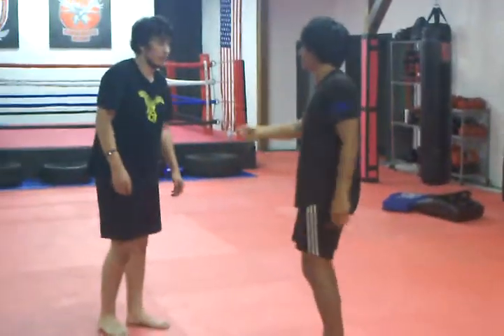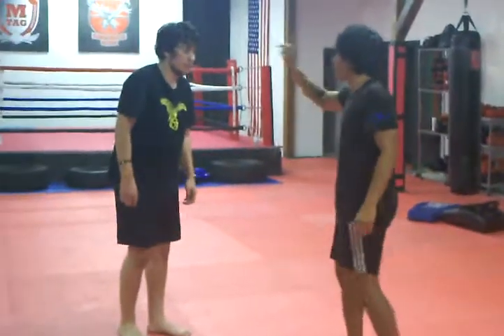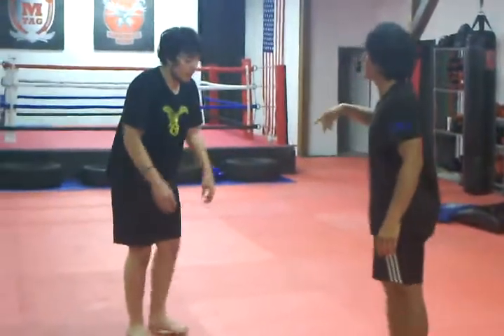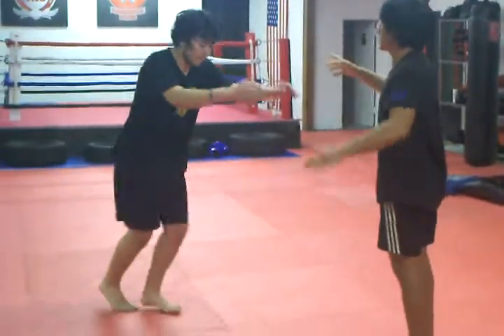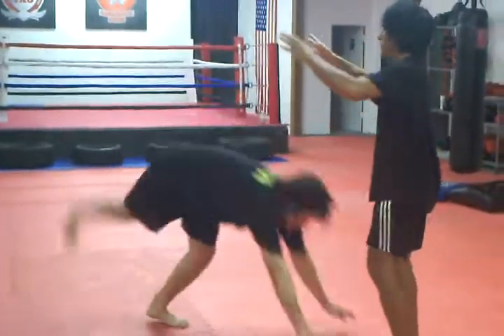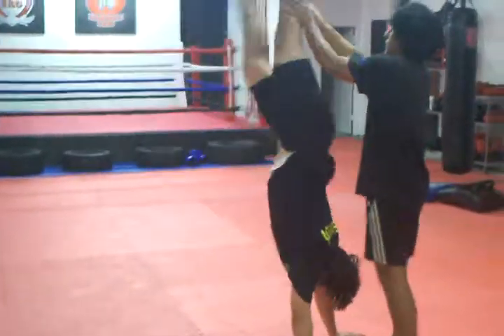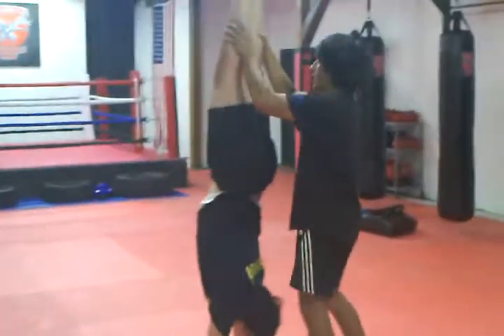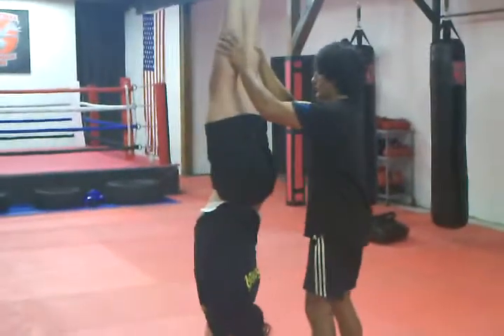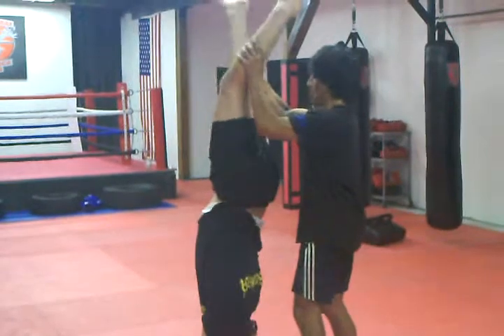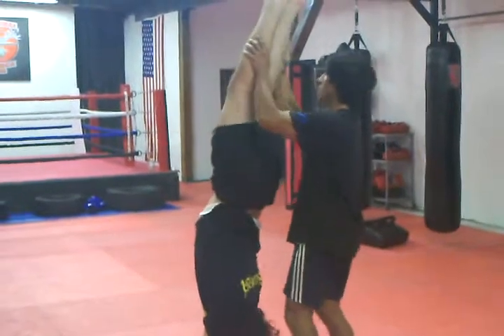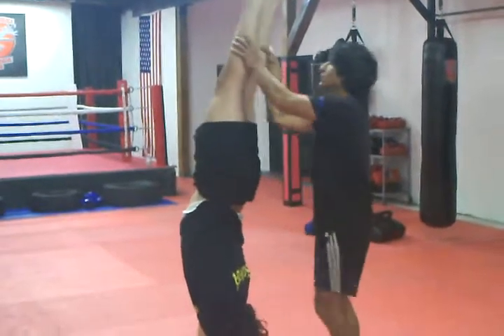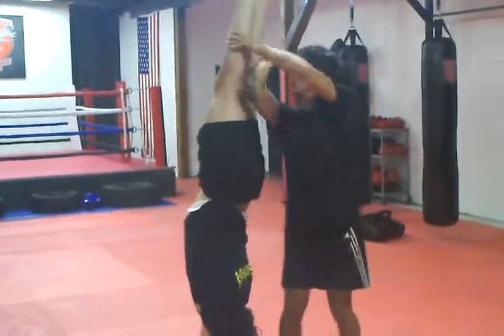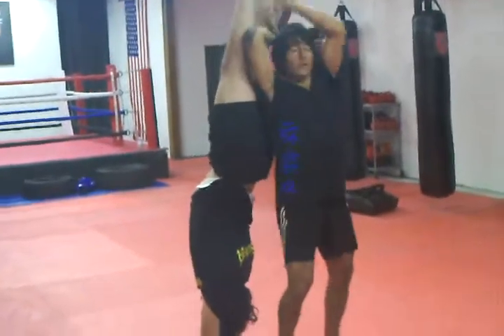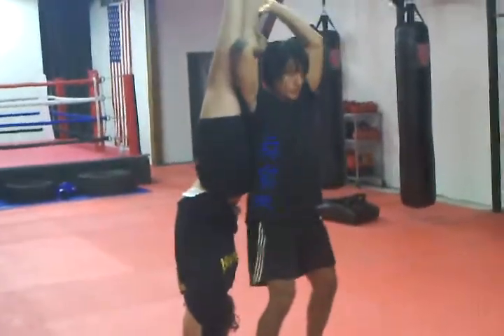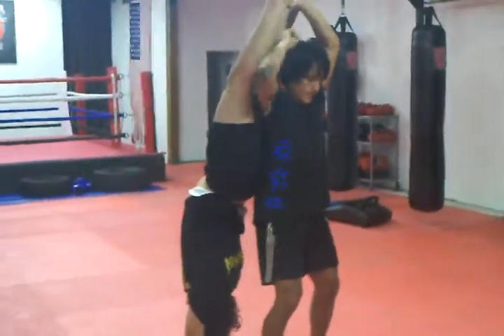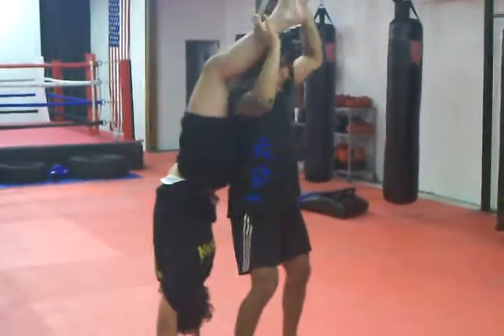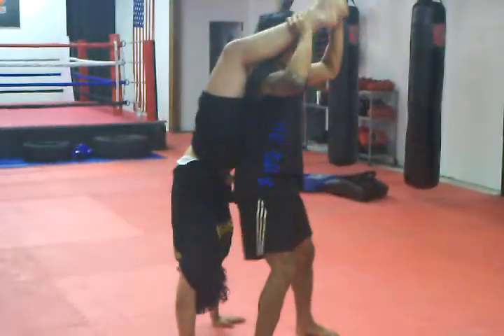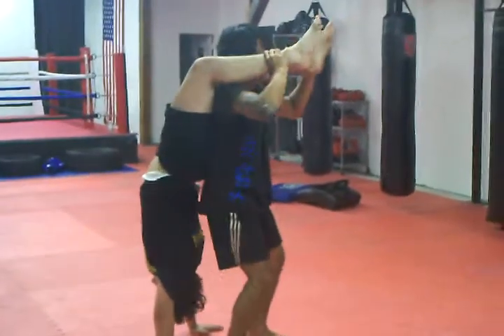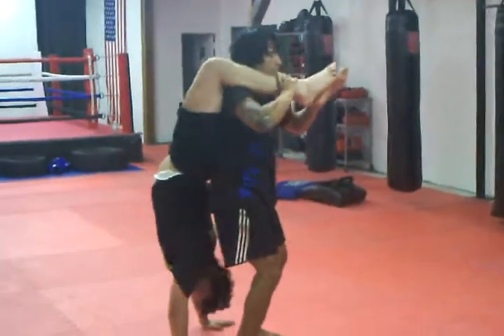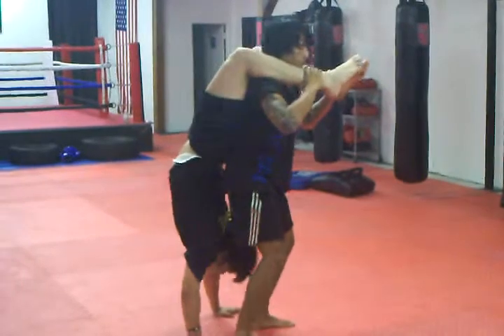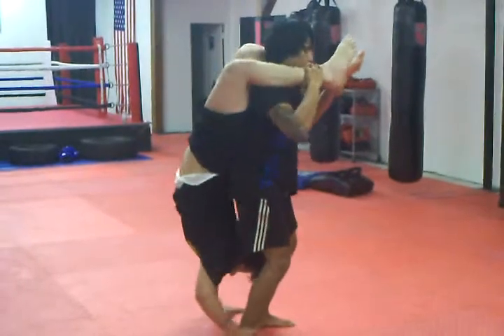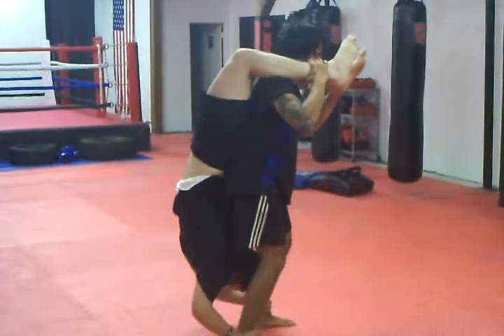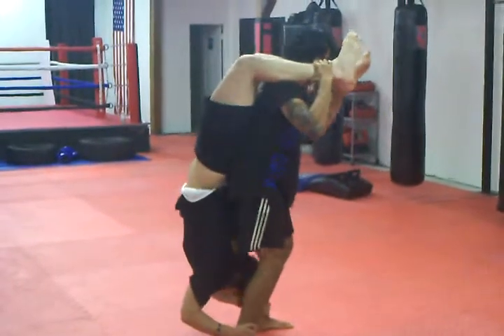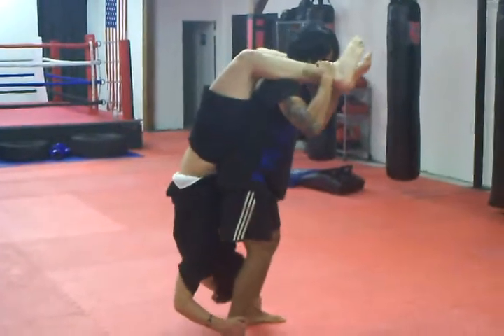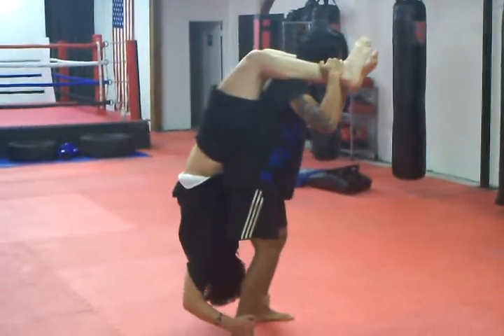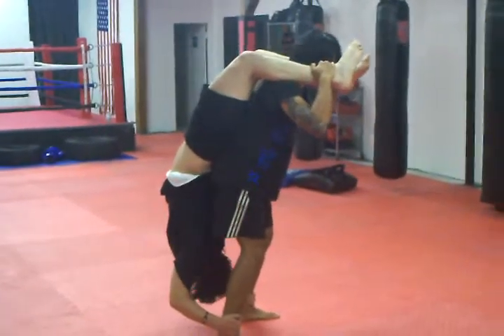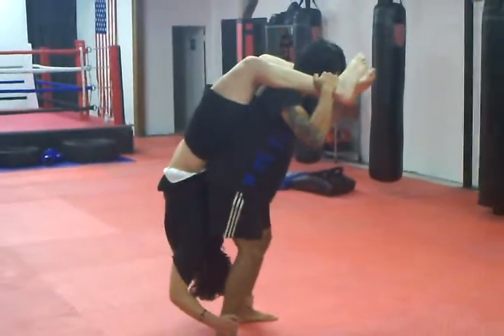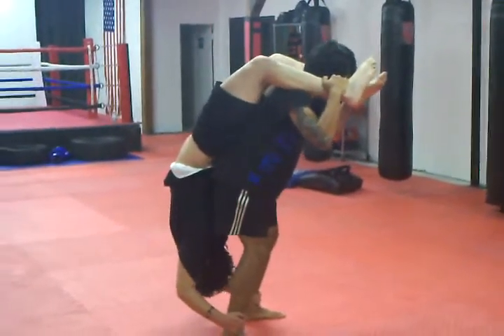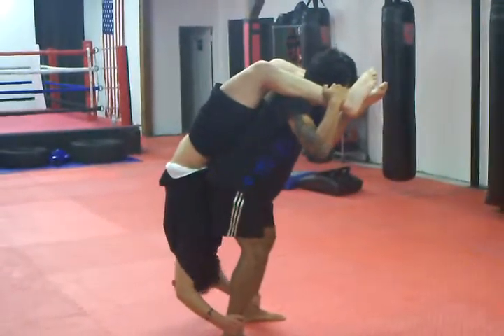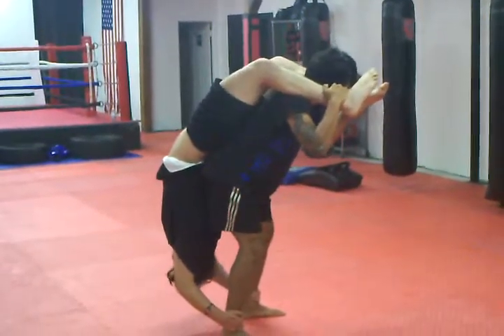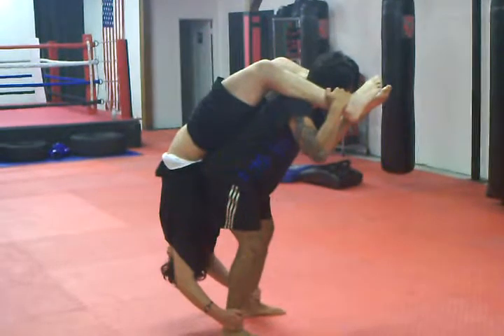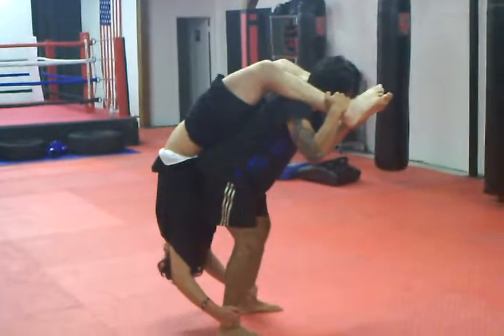Basically come up into a handstand. Bring your legs over your shoulder. He's going to grab my ankles. I'm going to stick my butt out and he's going to start feeling the stretch into a bridge.